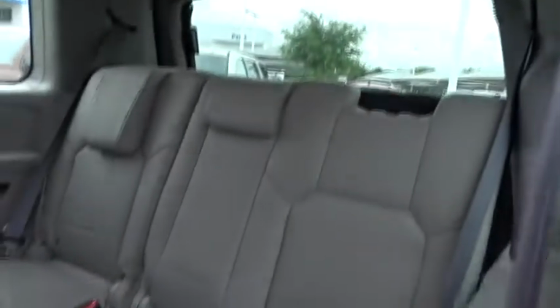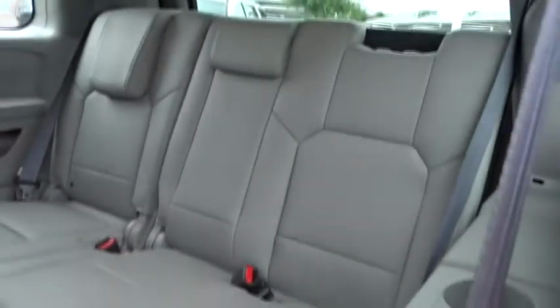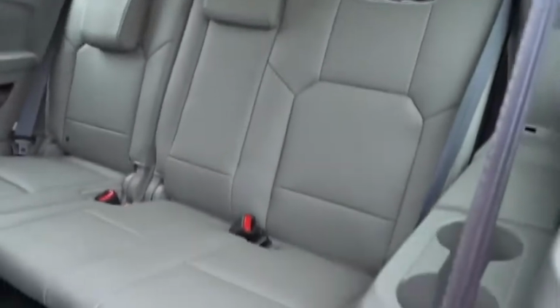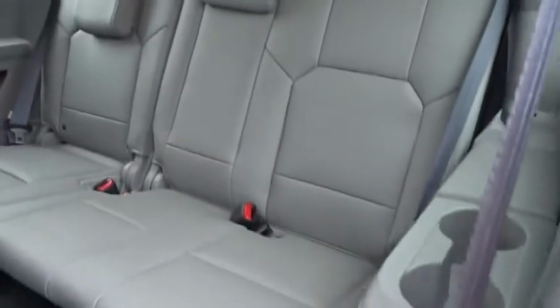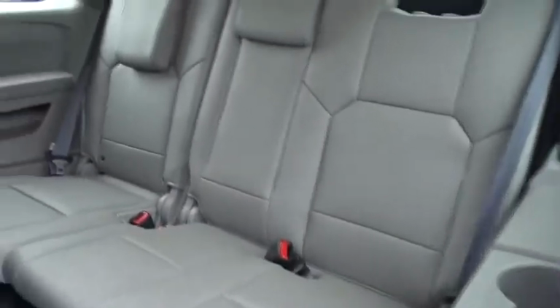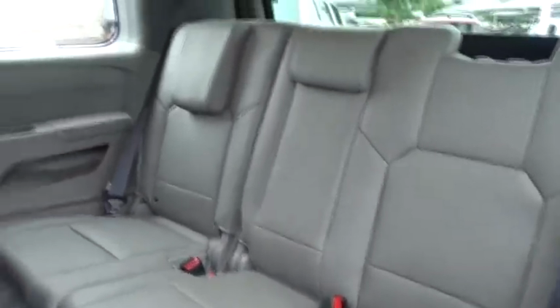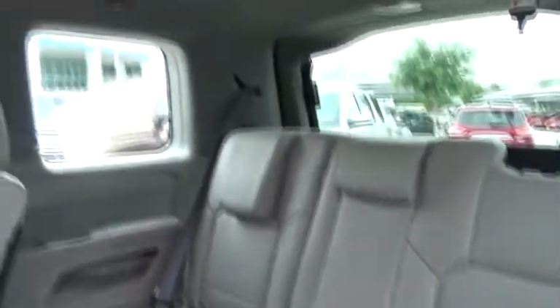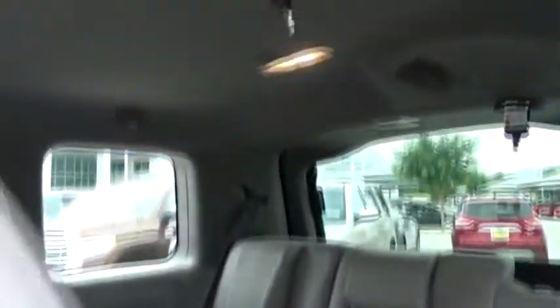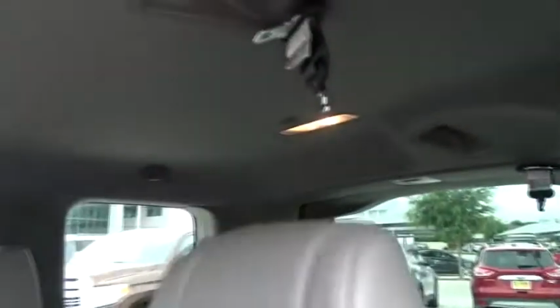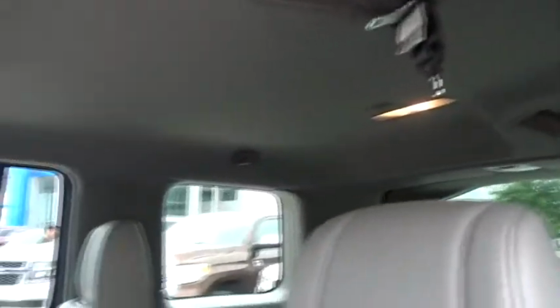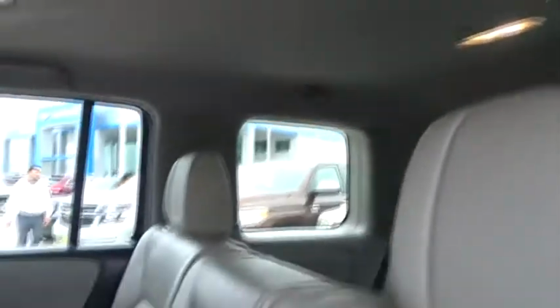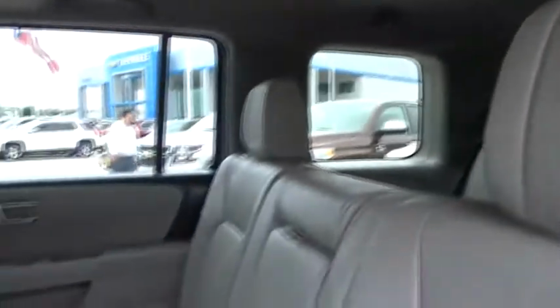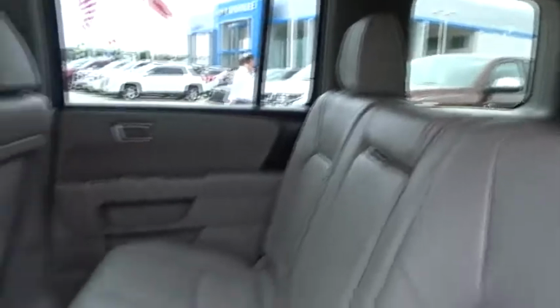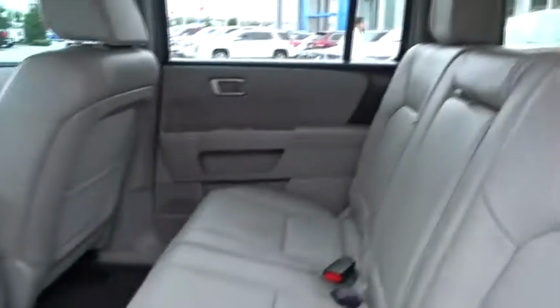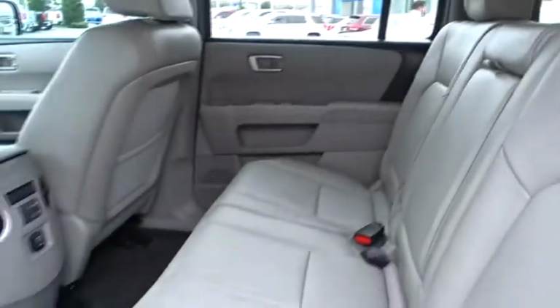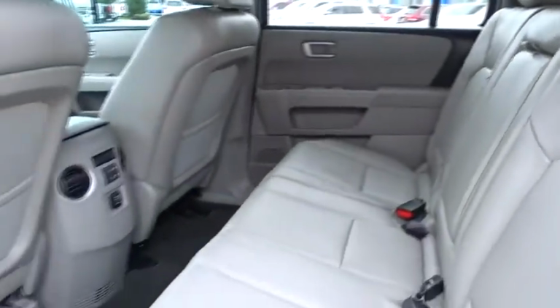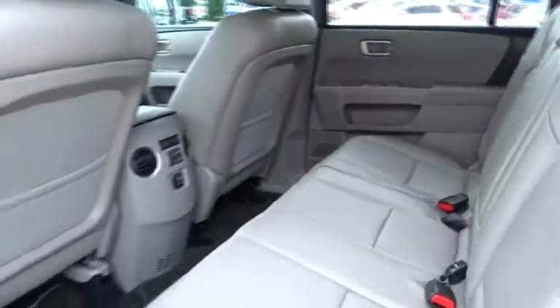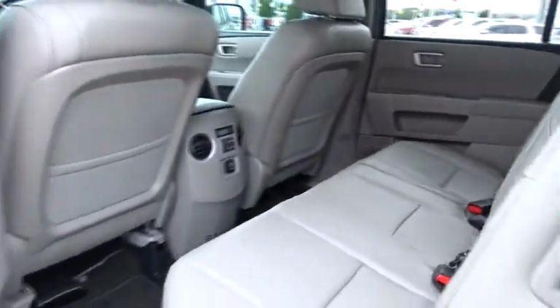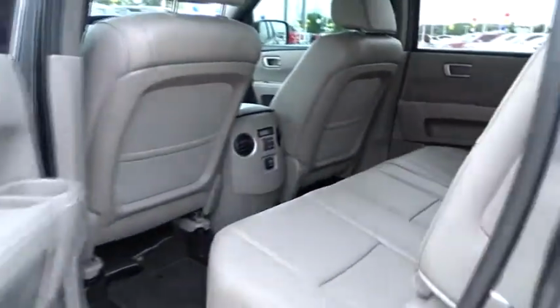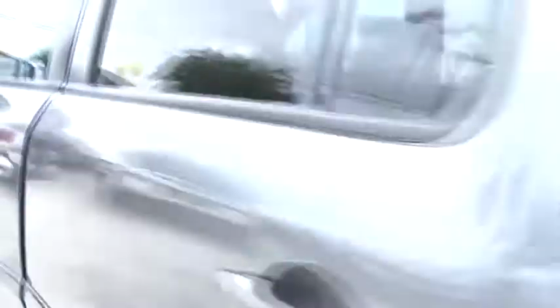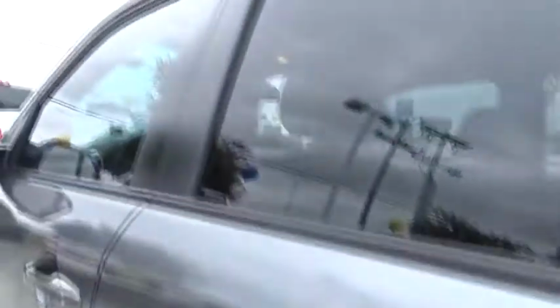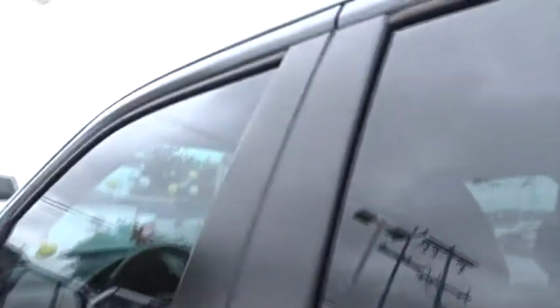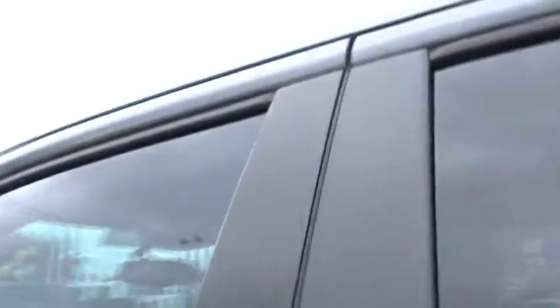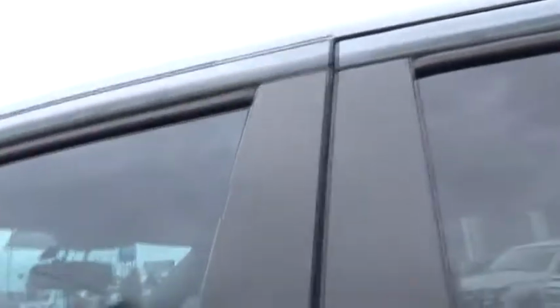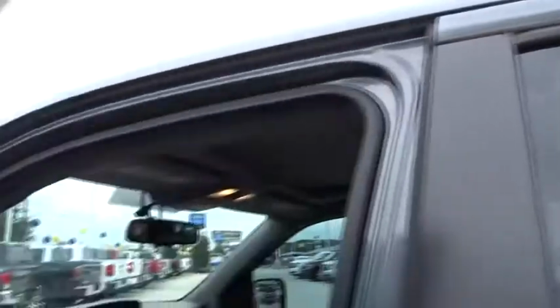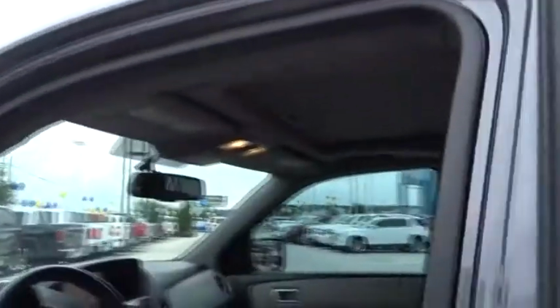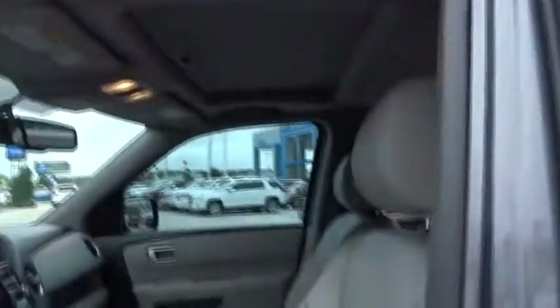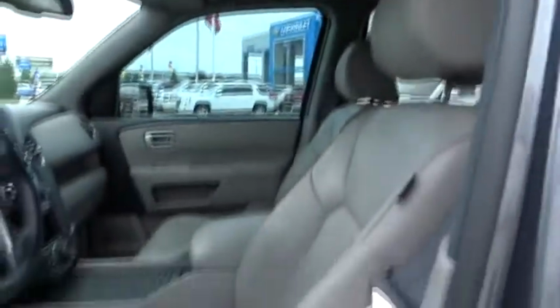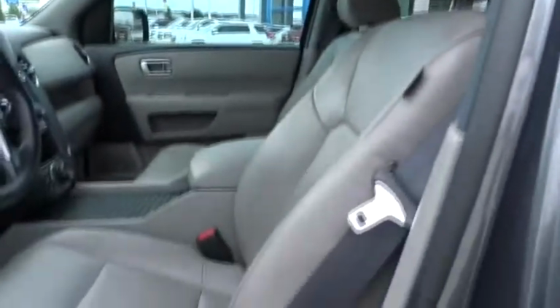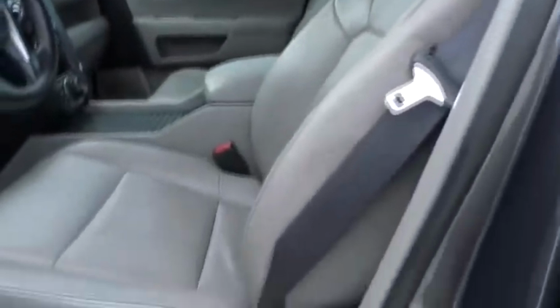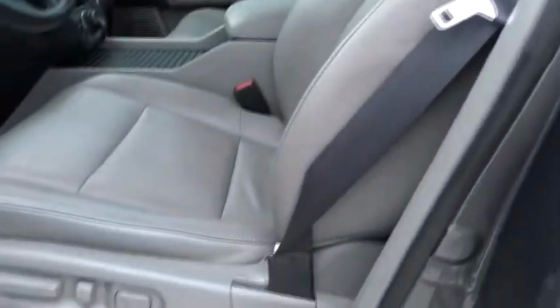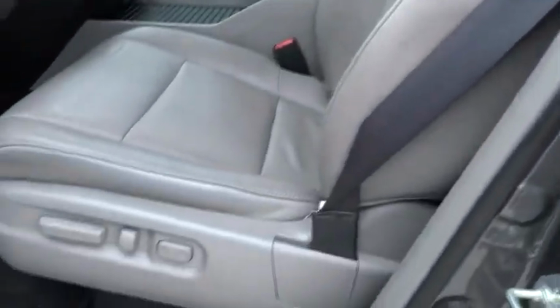Steering wheel audio controls. Tow hitch. Power liftgate. Power passenger seat. Bluetooth. Leather wrapped steering wheel. Adjustable steering wheel. Power steering. Cruise control. Hard disc drive media storage. Floor mat. Auto dimming rear view mirror. Four wheel disc brakes.